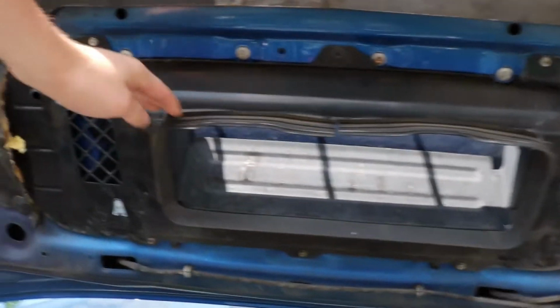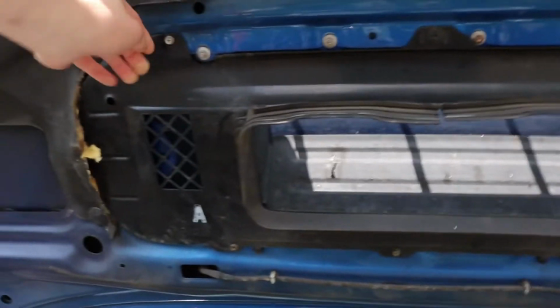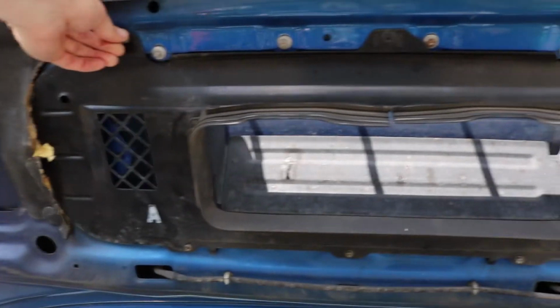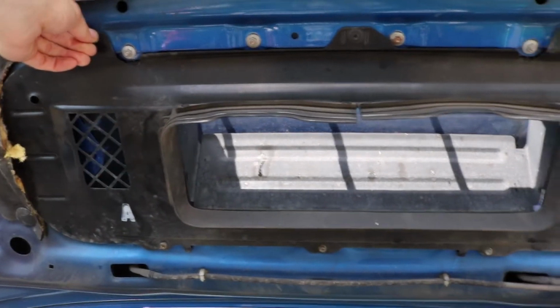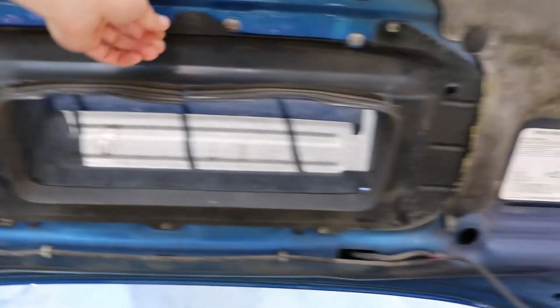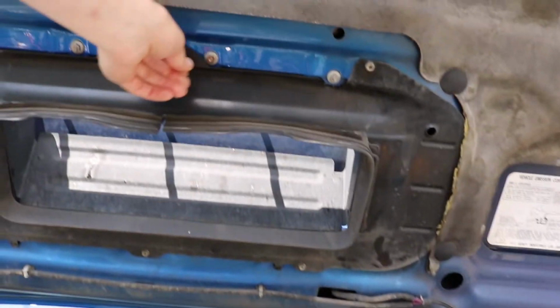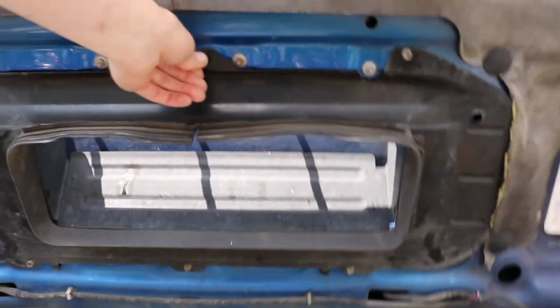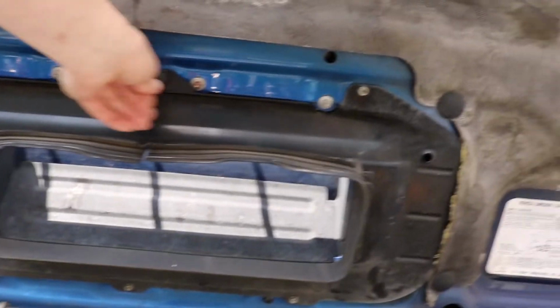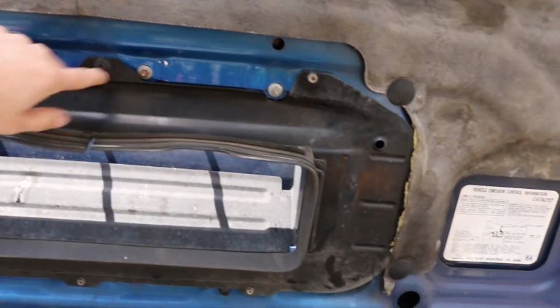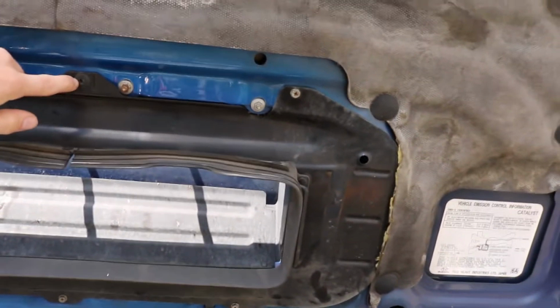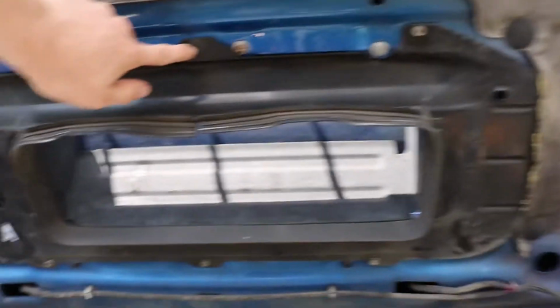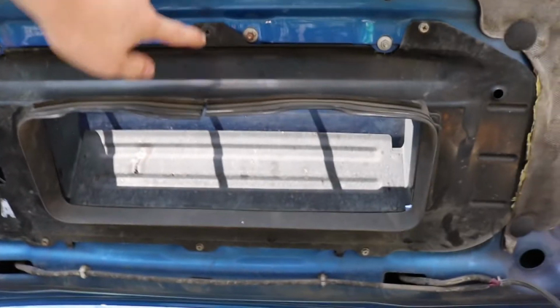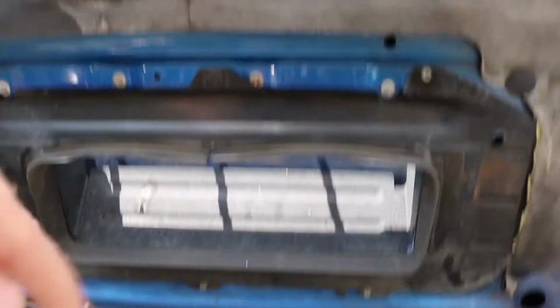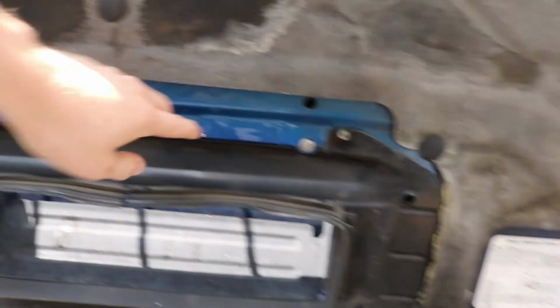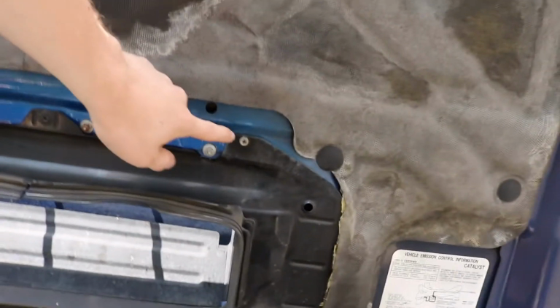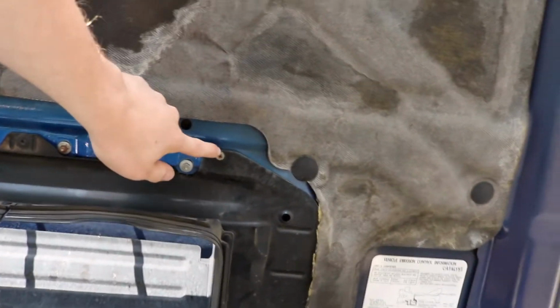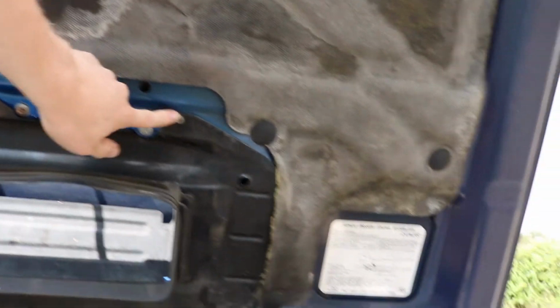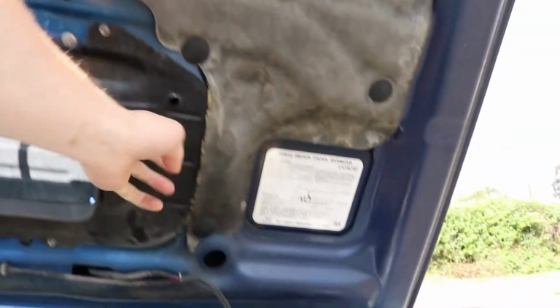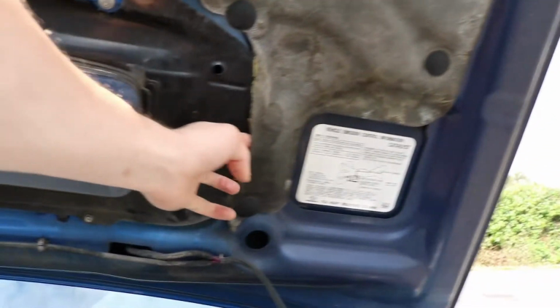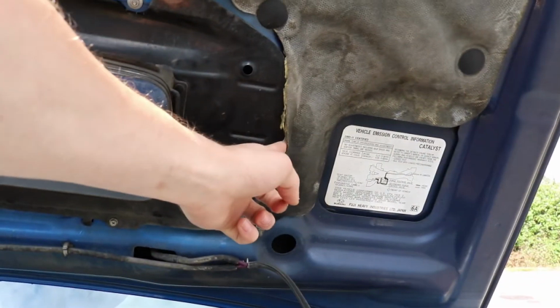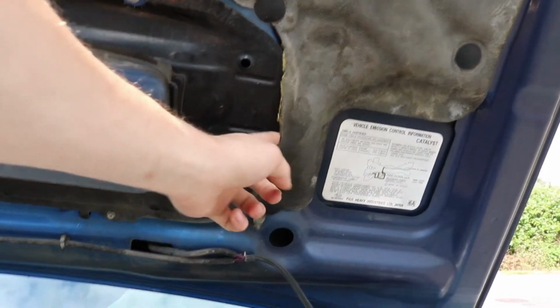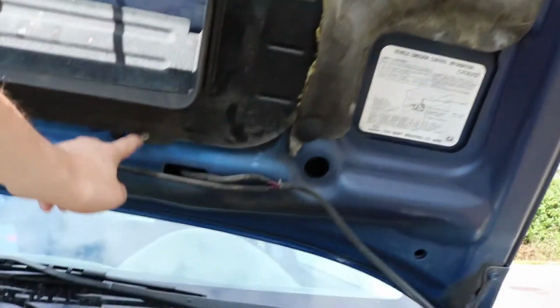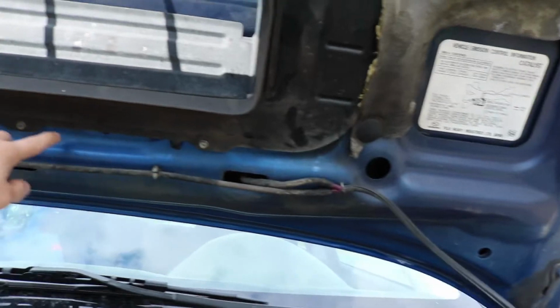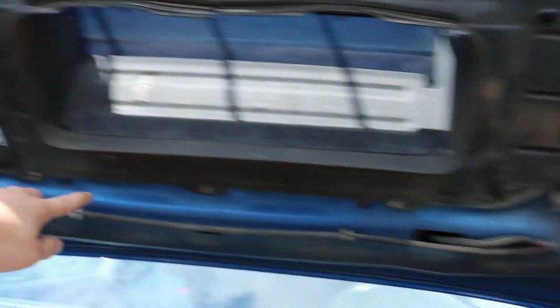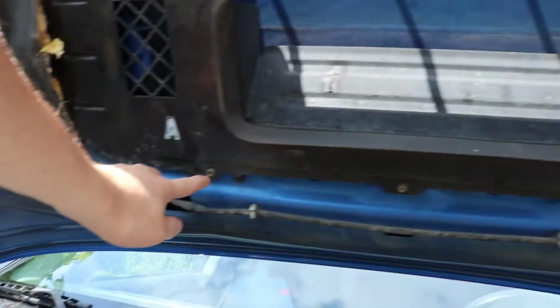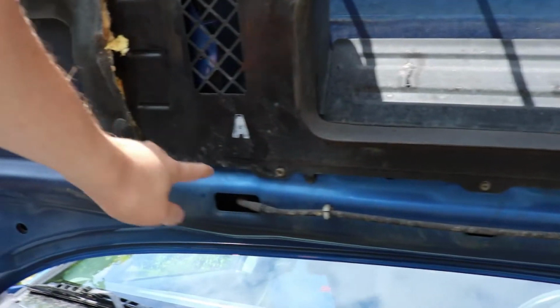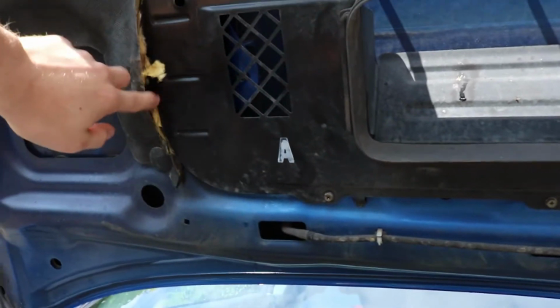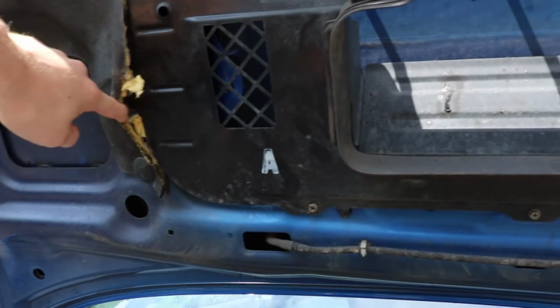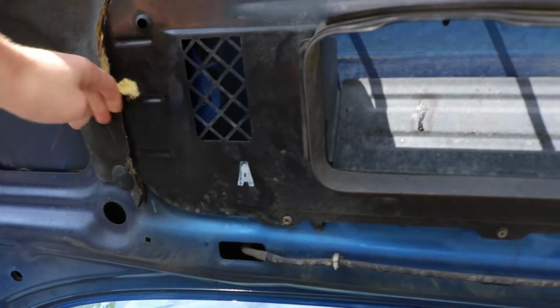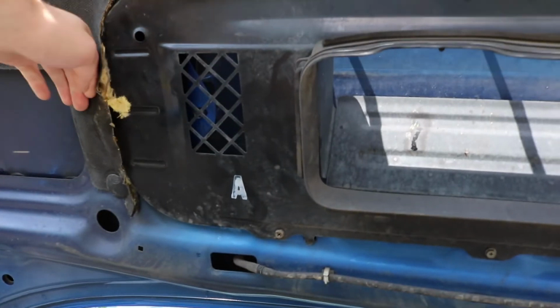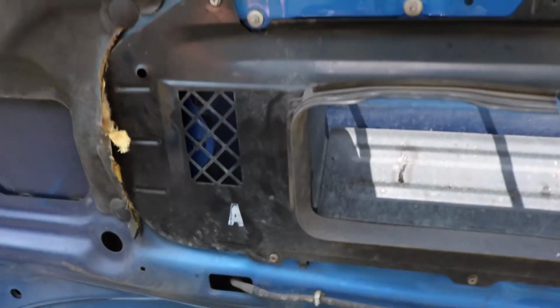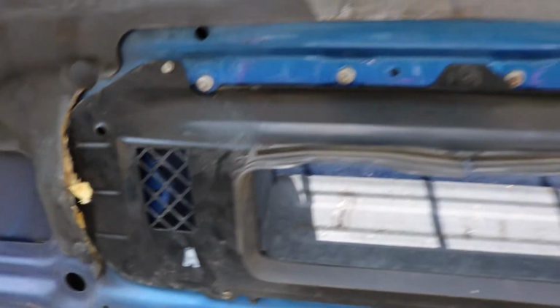All you're going to need to do is: there's a Phillips here, this little piece here is also a Phillips. There's another Phillips here, one tucked behind here, here, here, and another one tucked behind here. This whole piece will just pop nicely off after that.